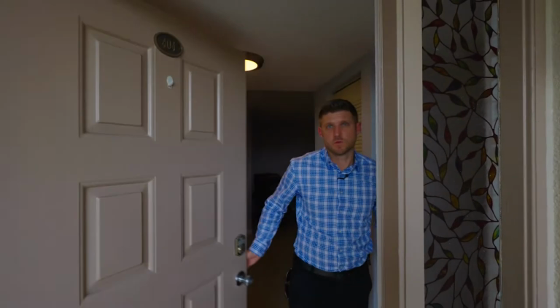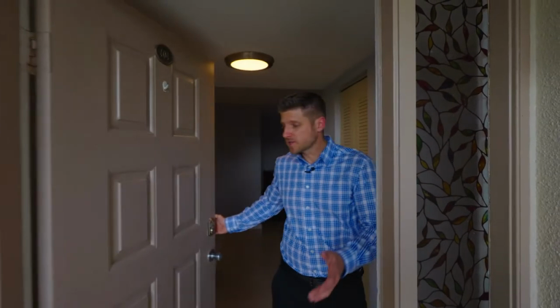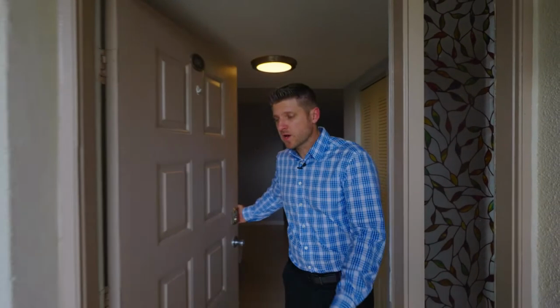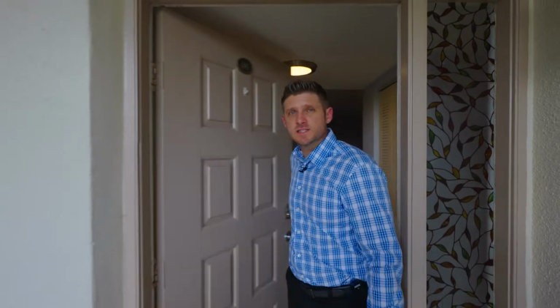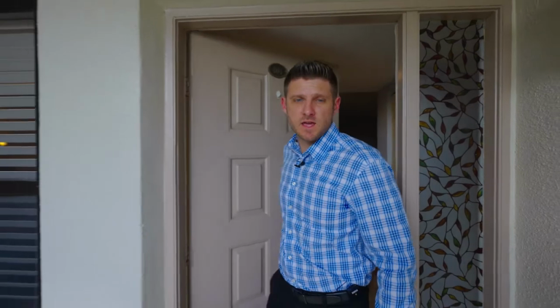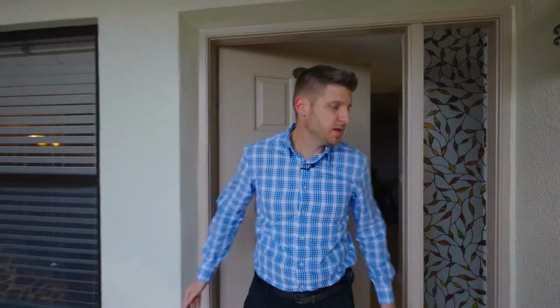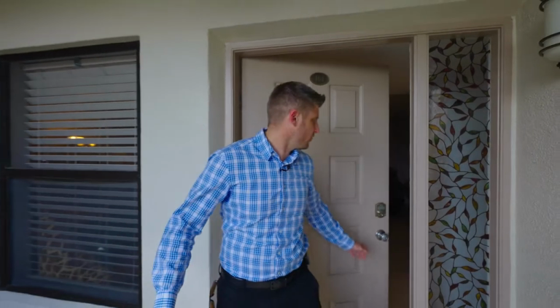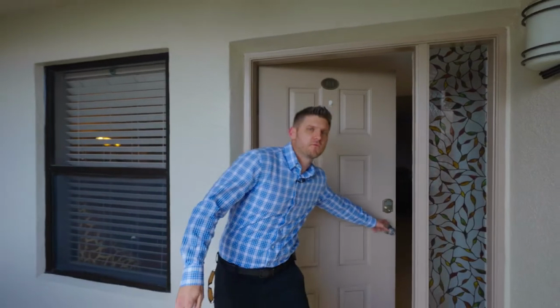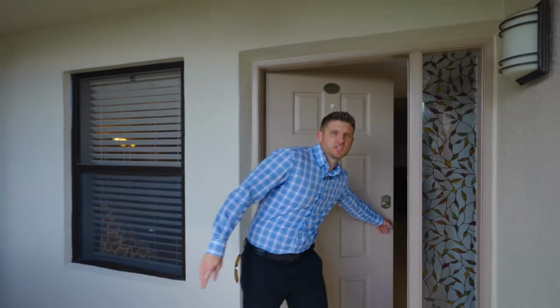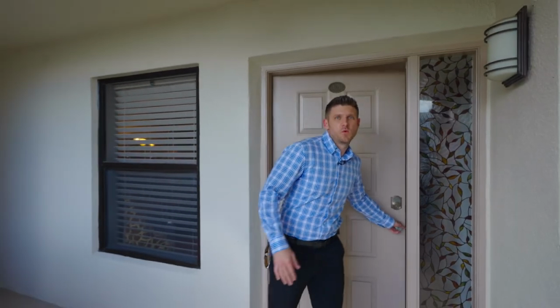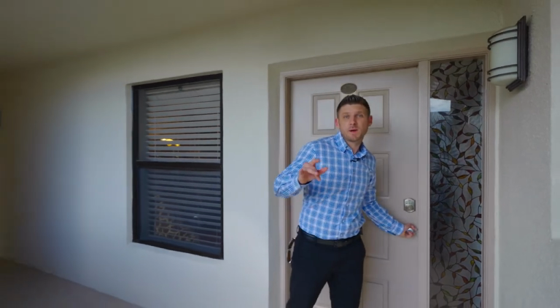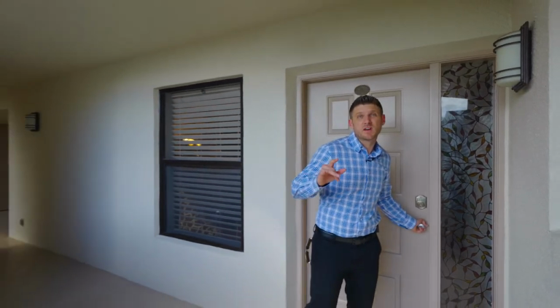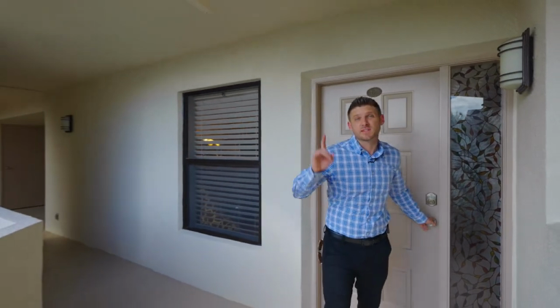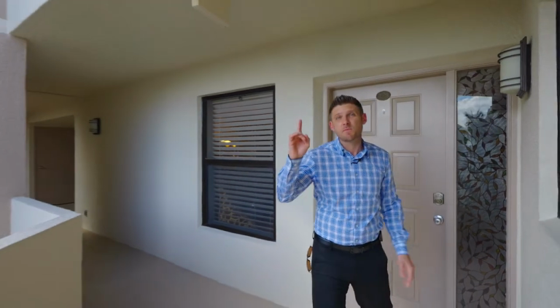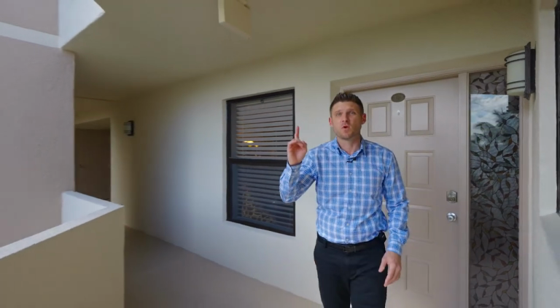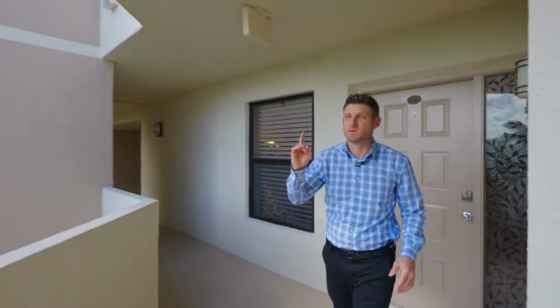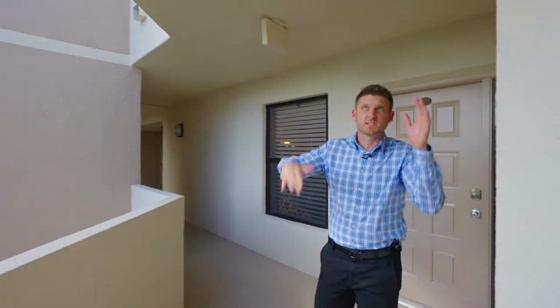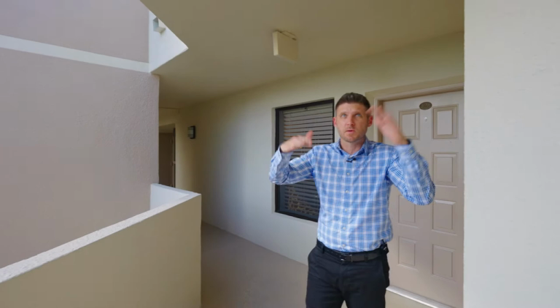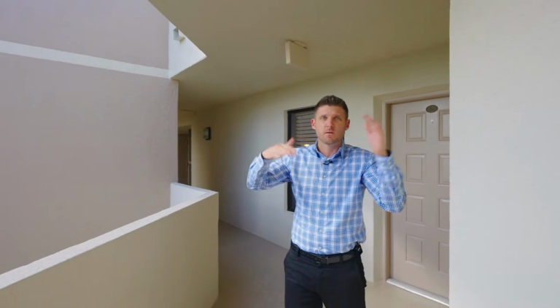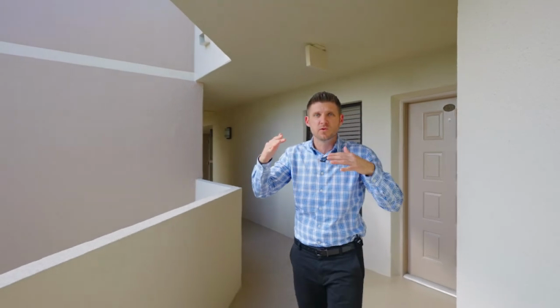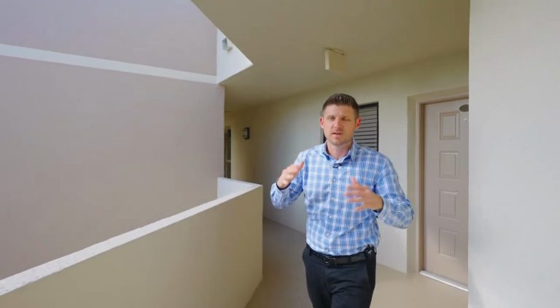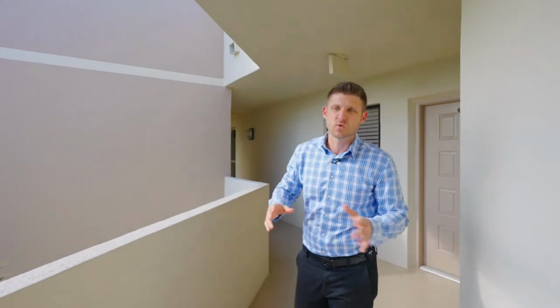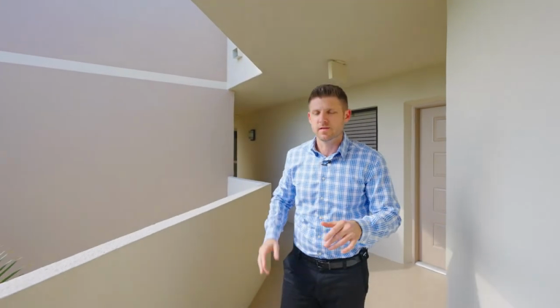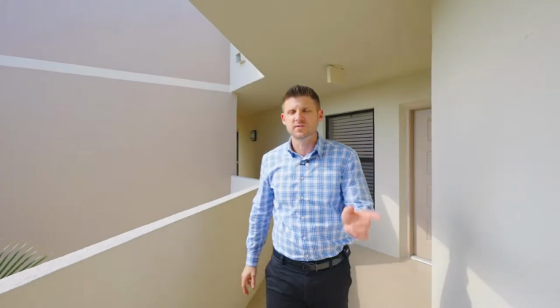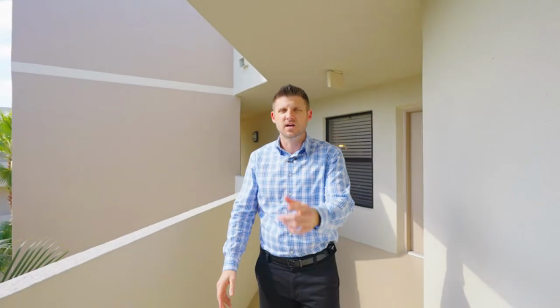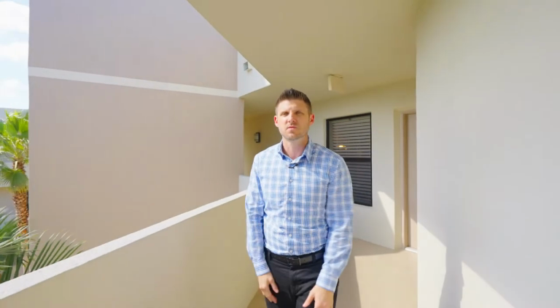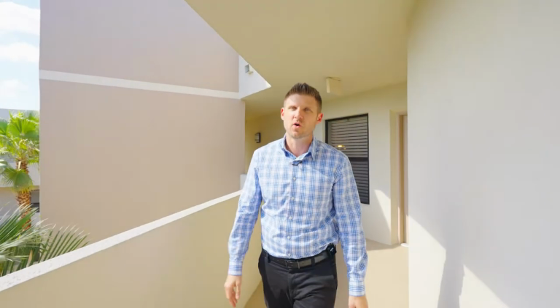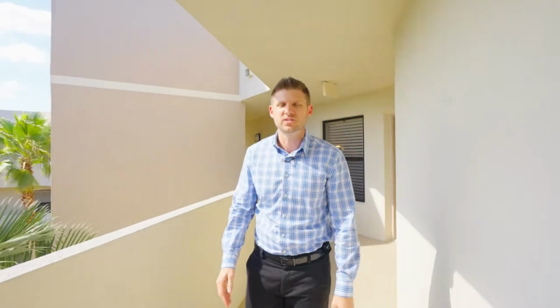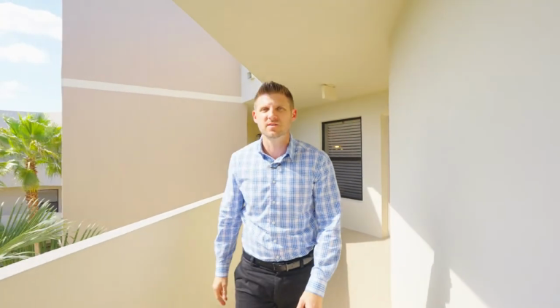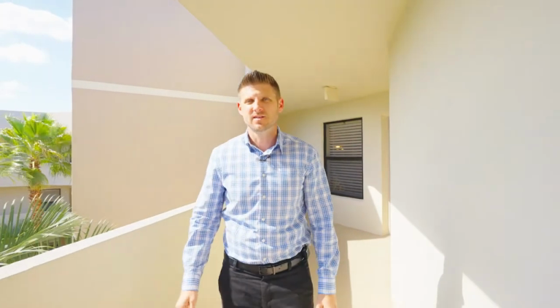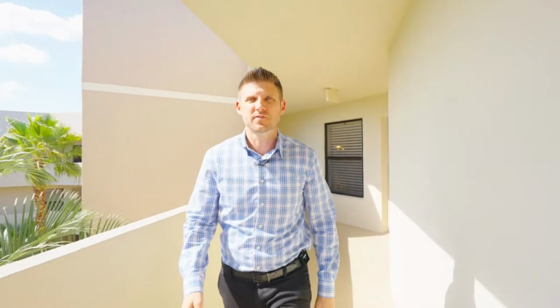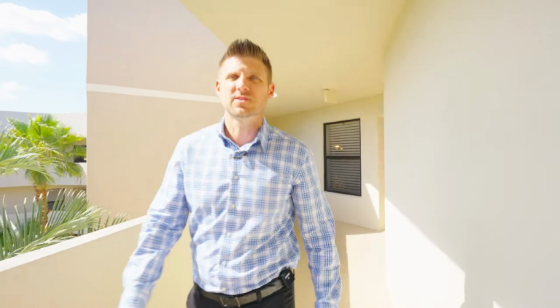That's my brand new listing in Camino Real Village. One thing about this condo — it's on the top floor, which means no one's stomping around above you, nice and quiet. If you'd love to see this condo, by all means reach out to me and I'll definitely show it to you.